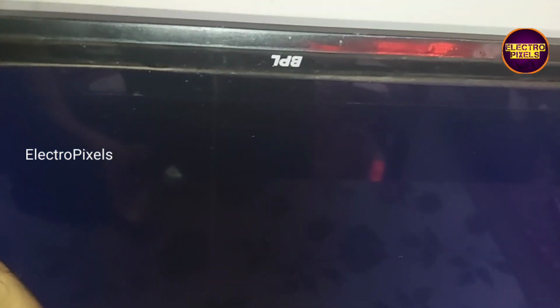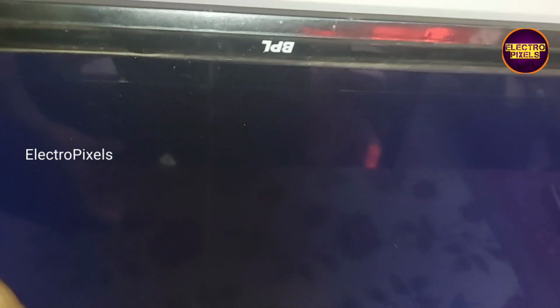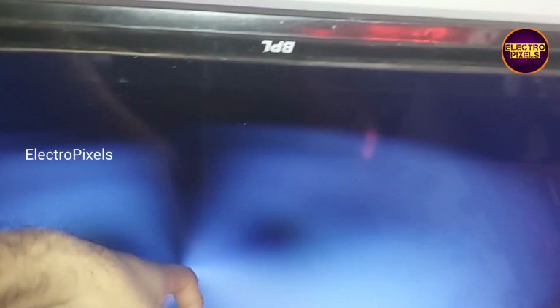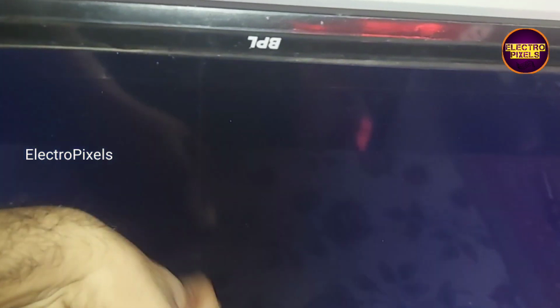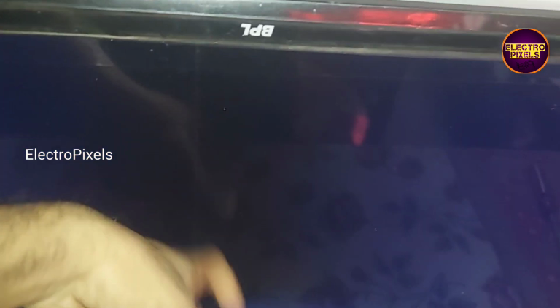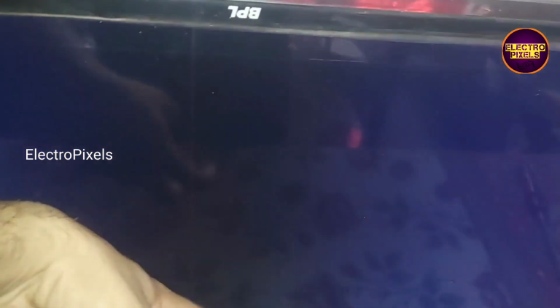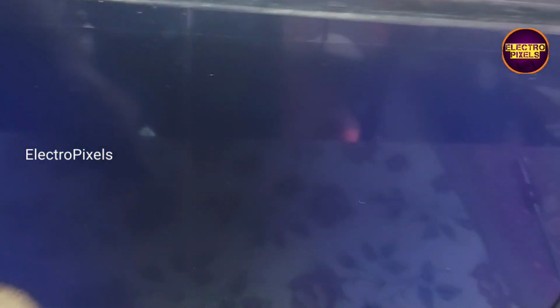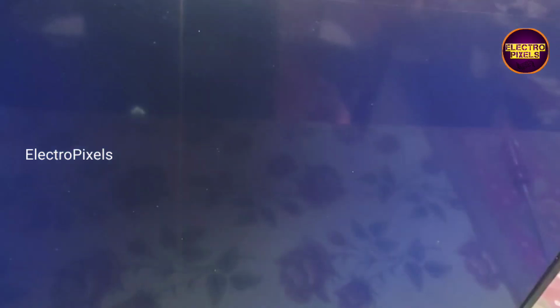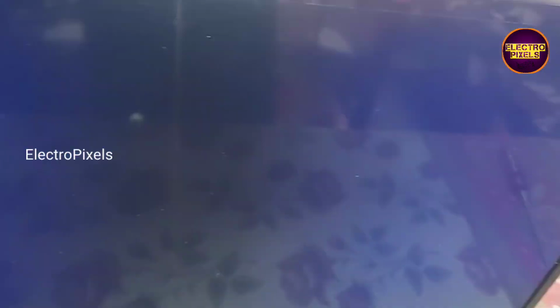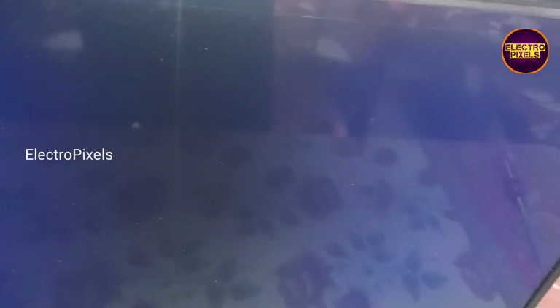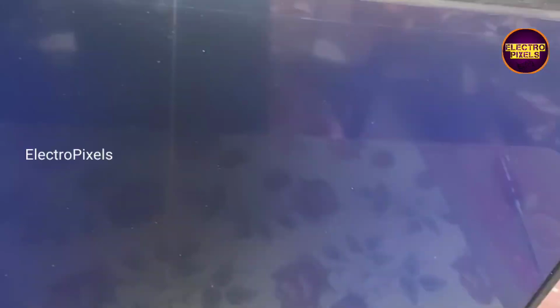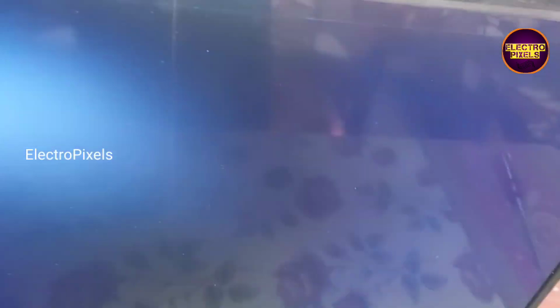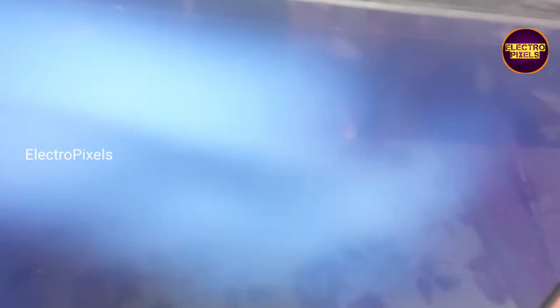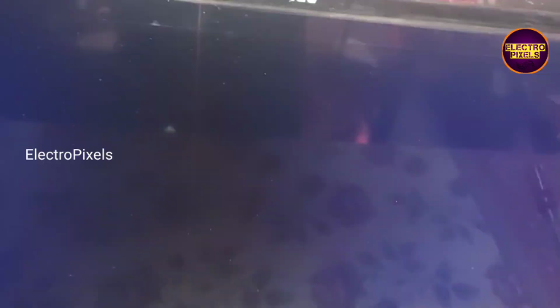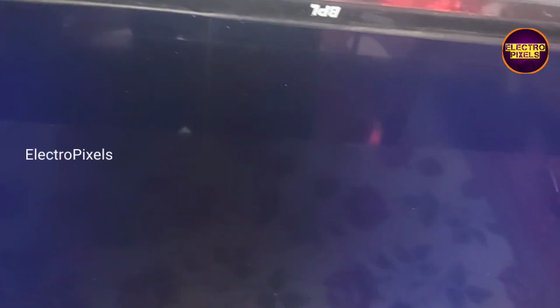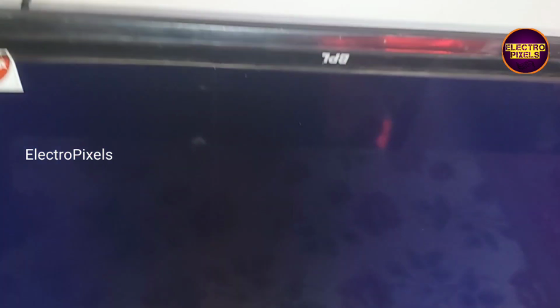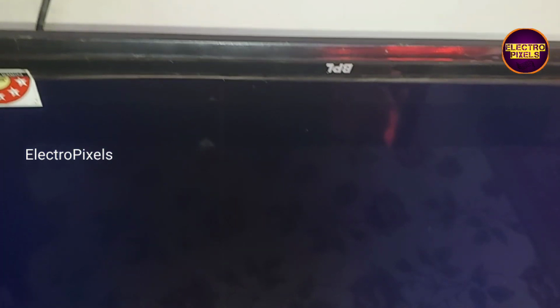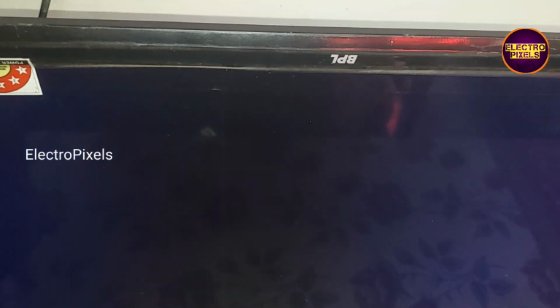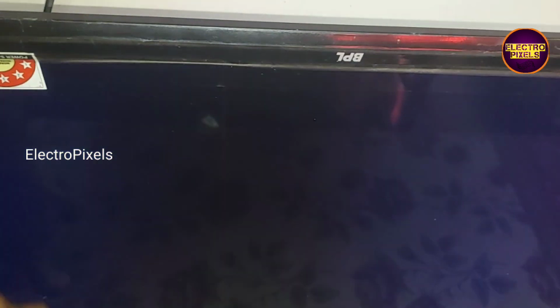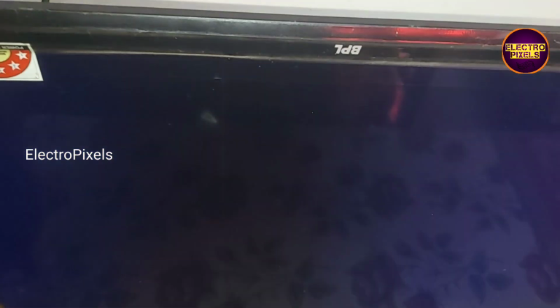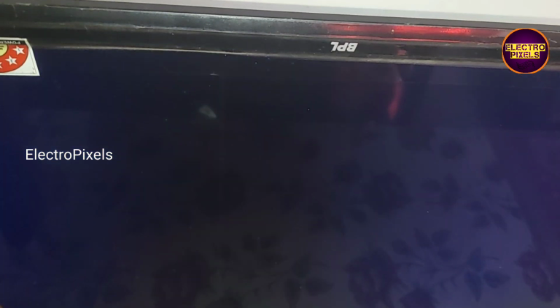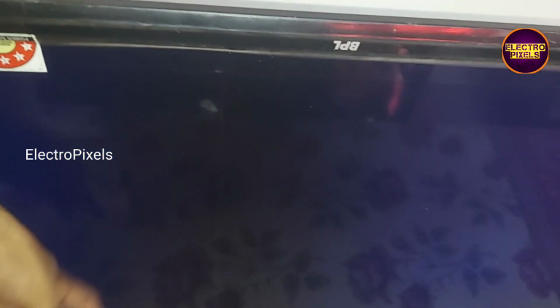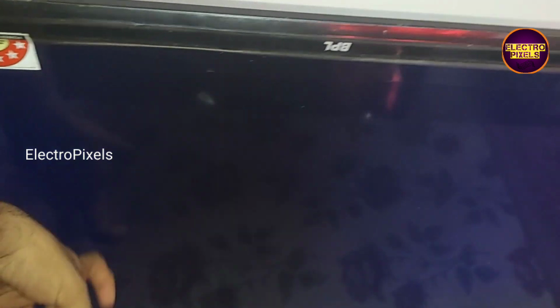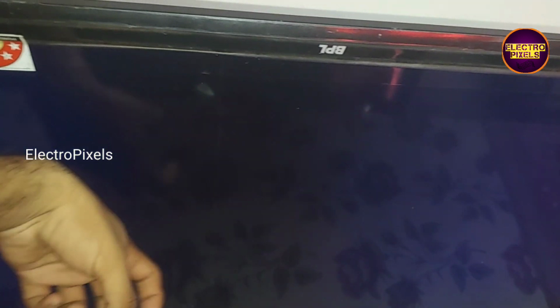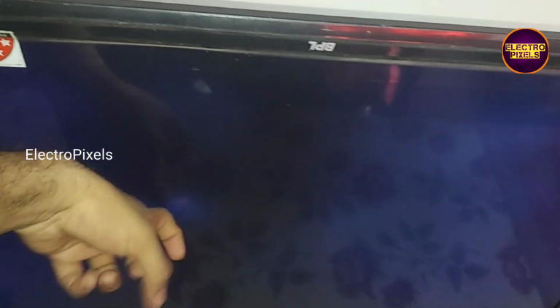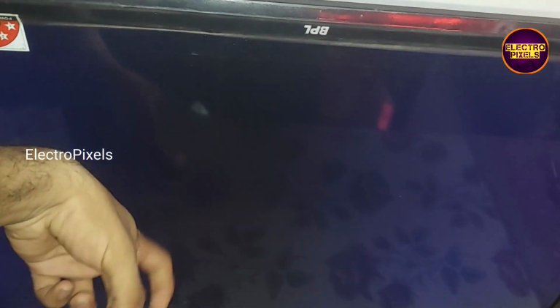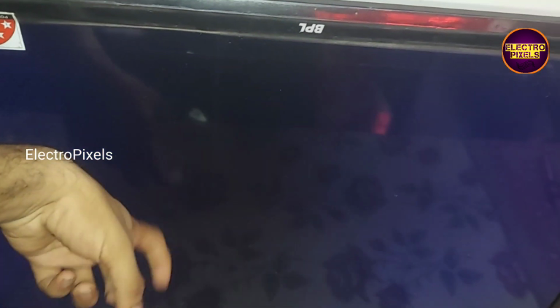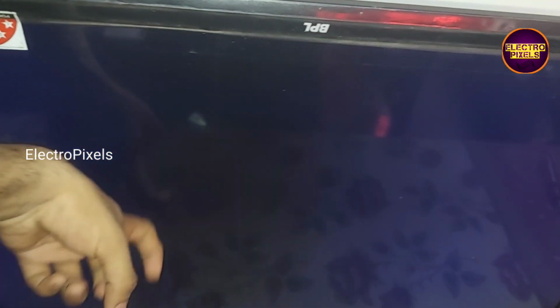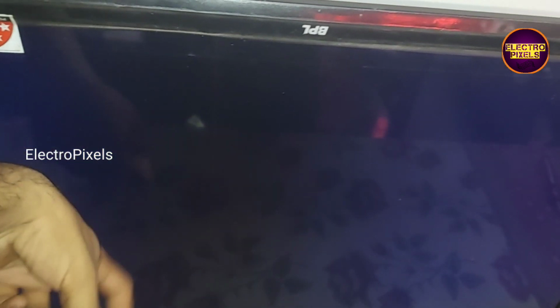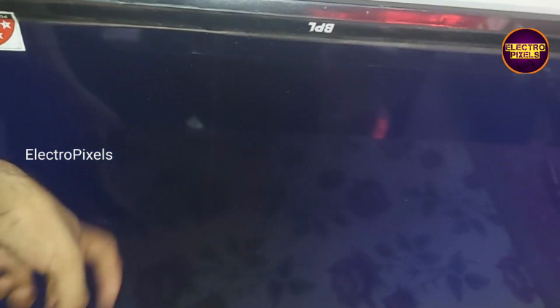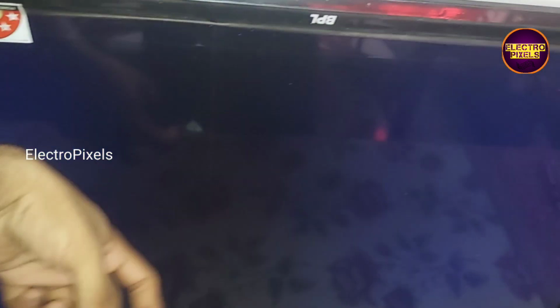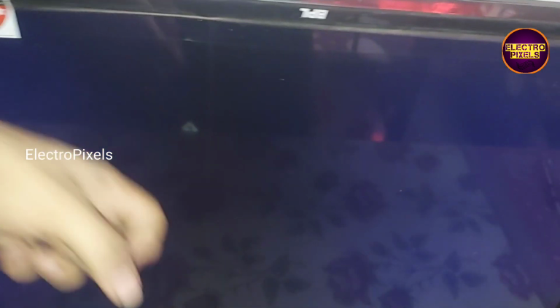In this TV the complaint is — you can see backlight OK, no picture, or we can call it a sound OK blank screen fault. While tapping on the display you can notice that the backlight flashes.